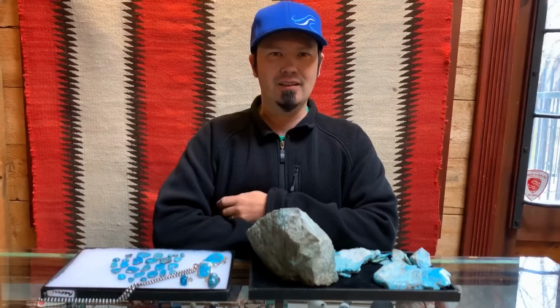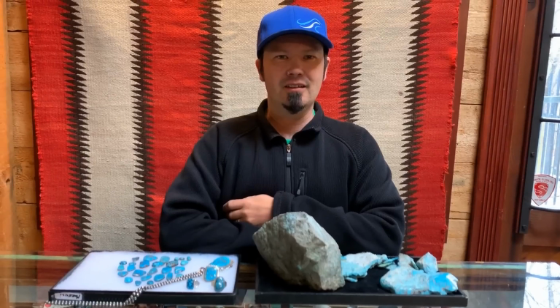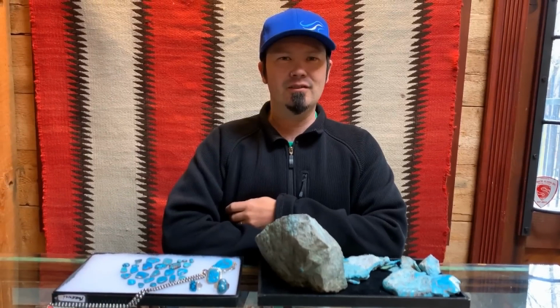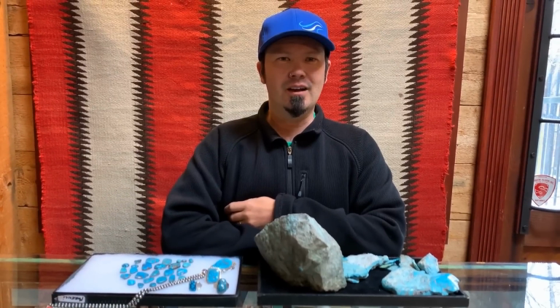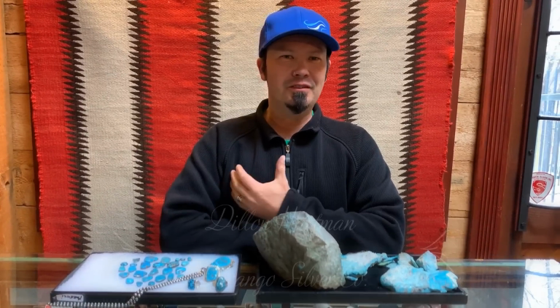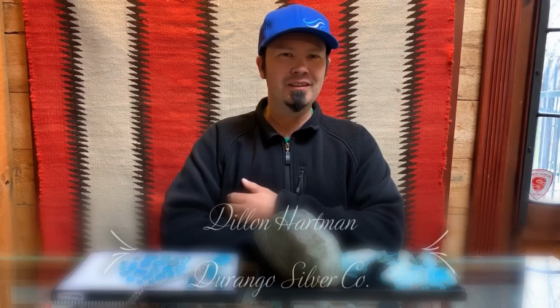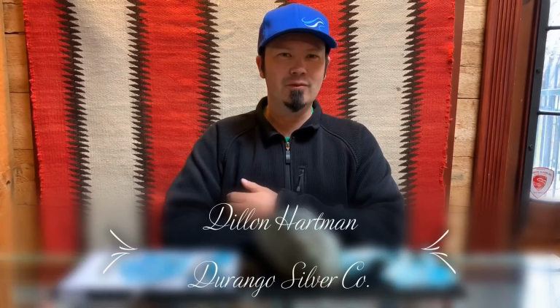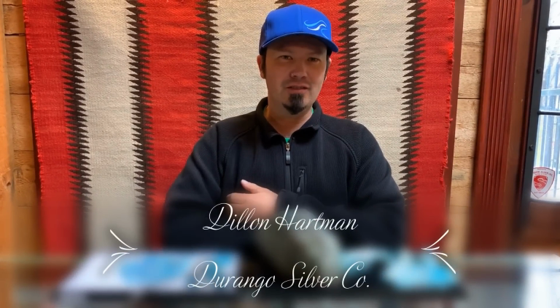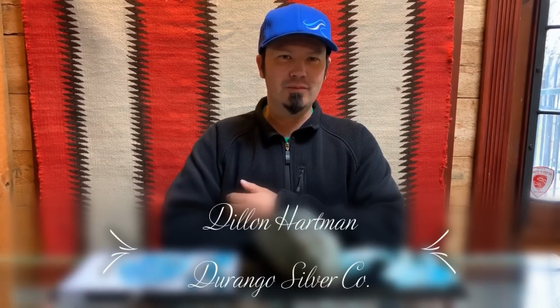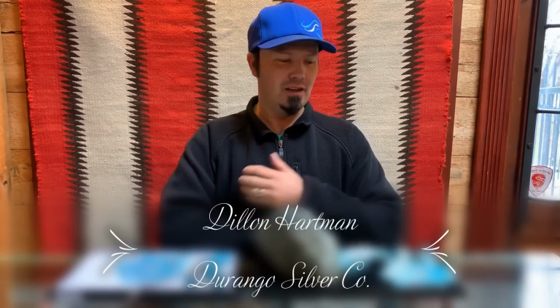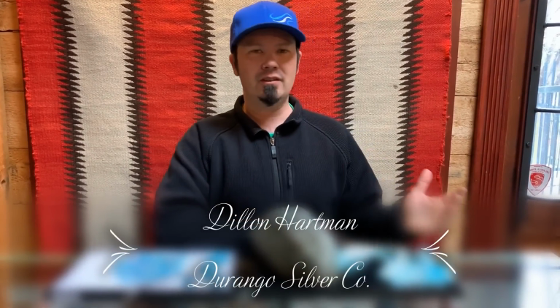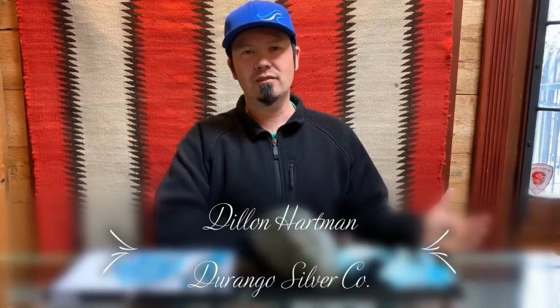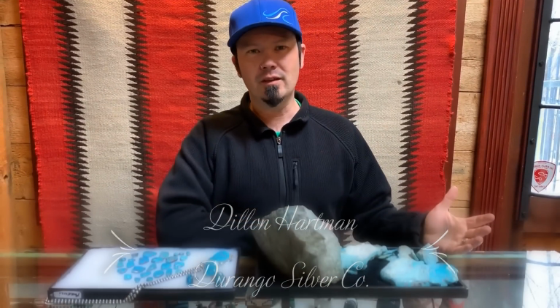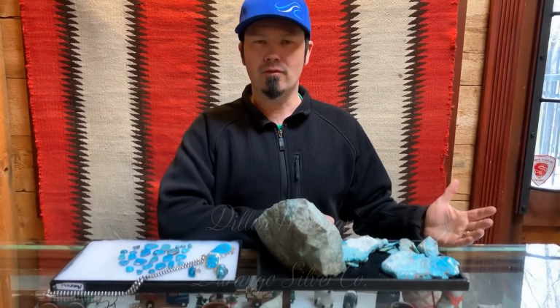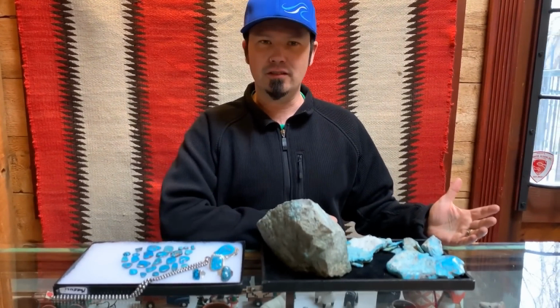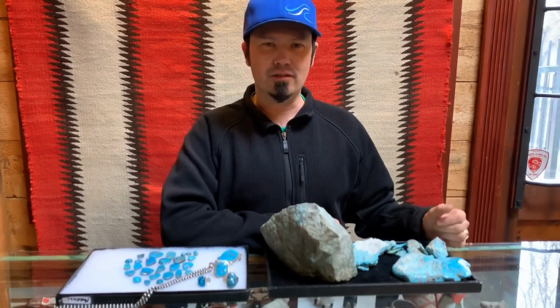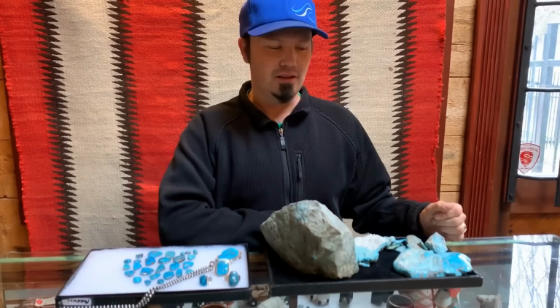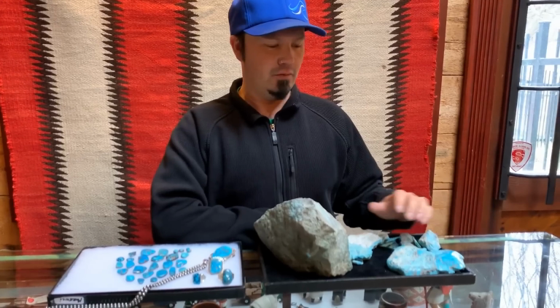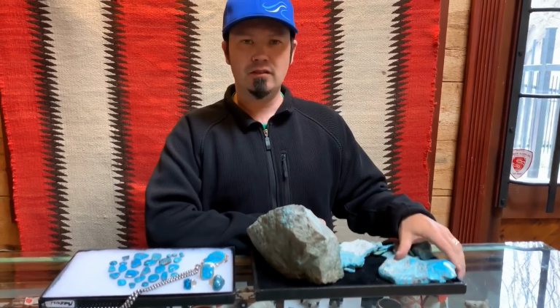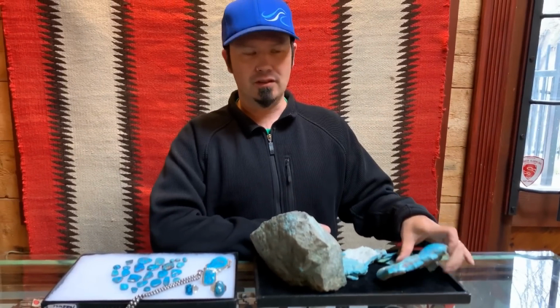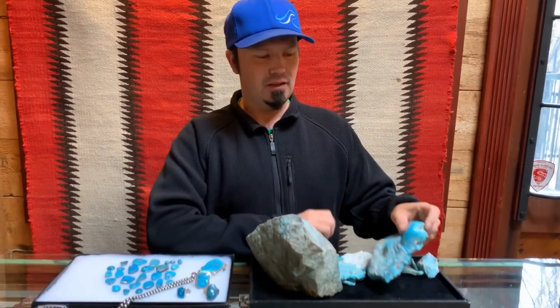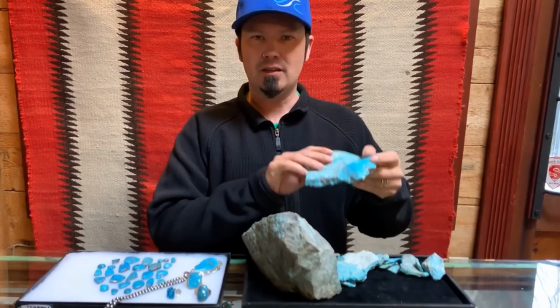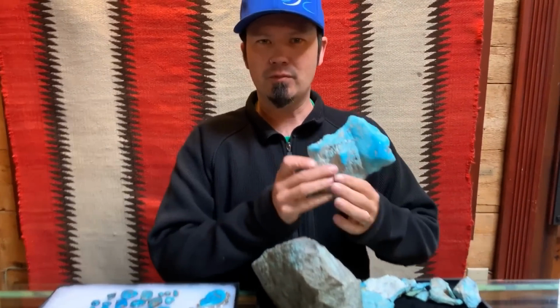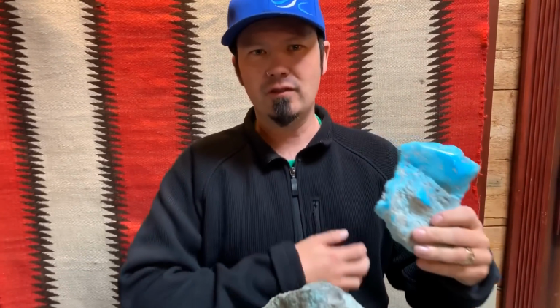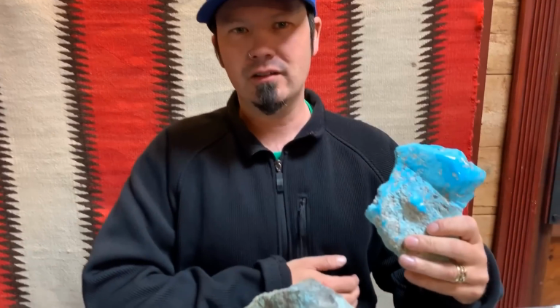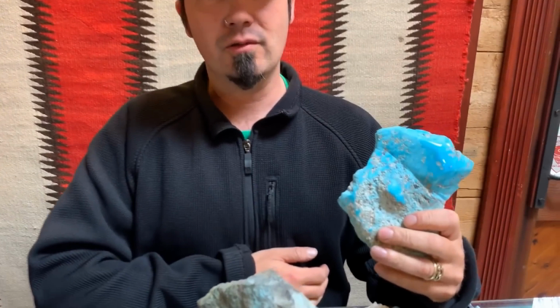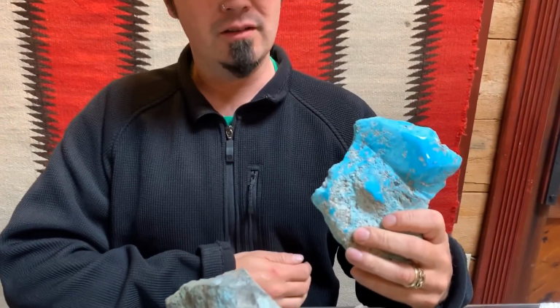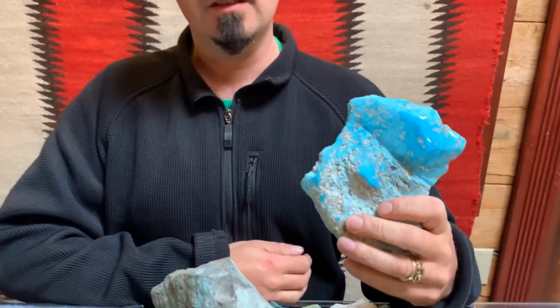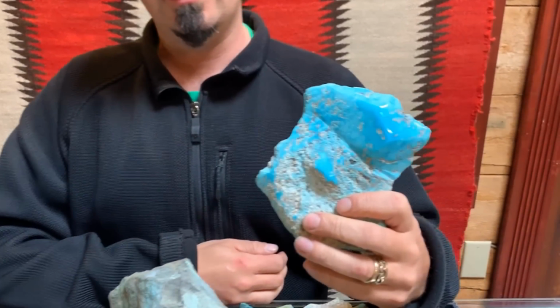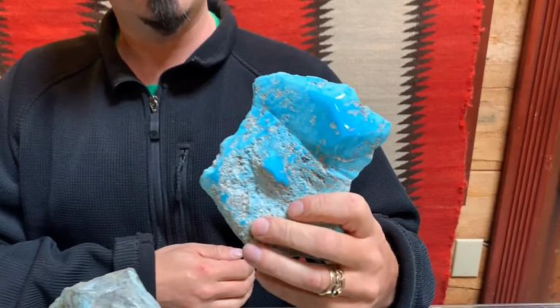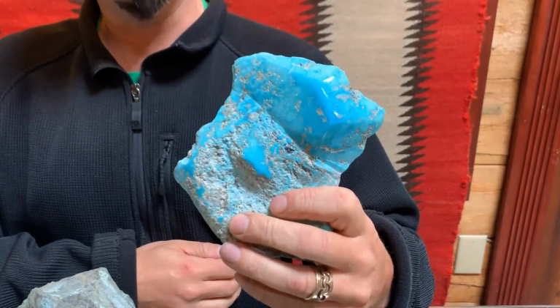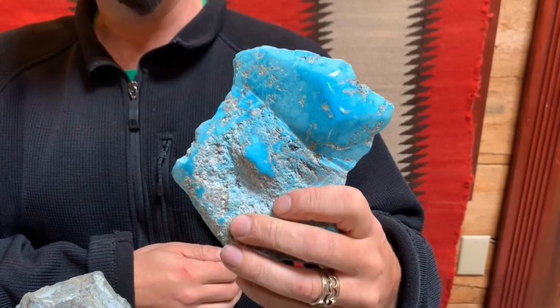Hello, I'm Dylan Hartman from Durango Silver Company, and today I want to talk to you a little bit about Marinci Turquoise. Marinci Turquoise is some of the most beautiful American turquoise around and actually some of the most famous.